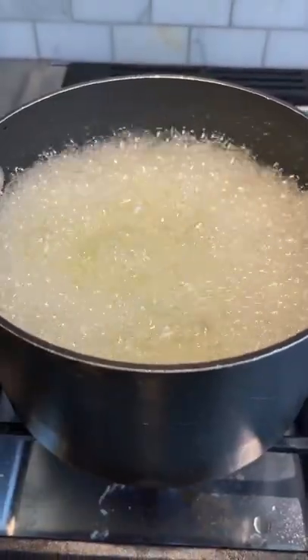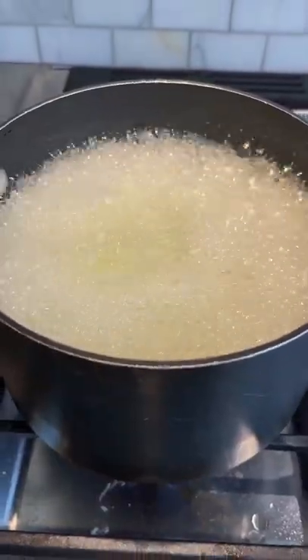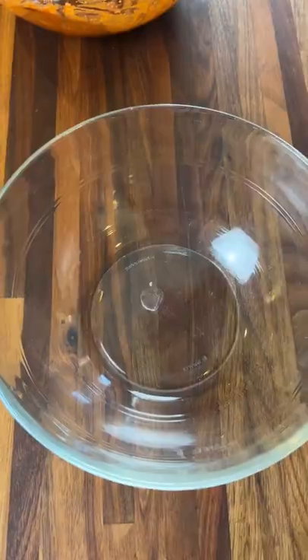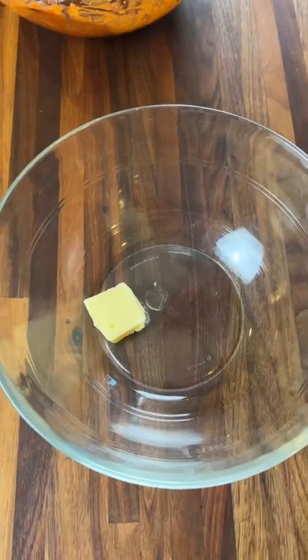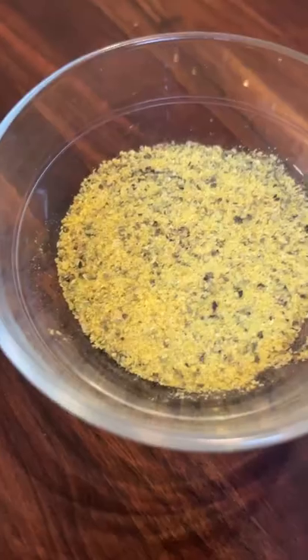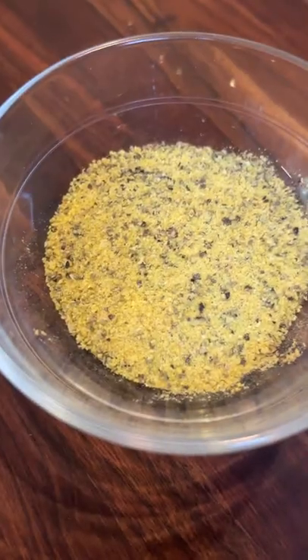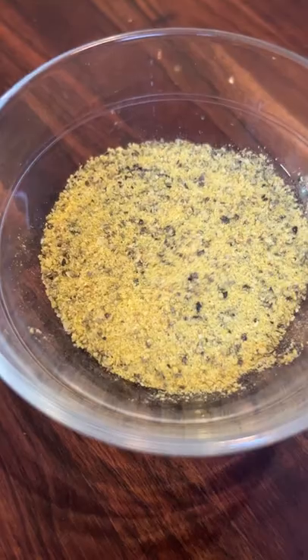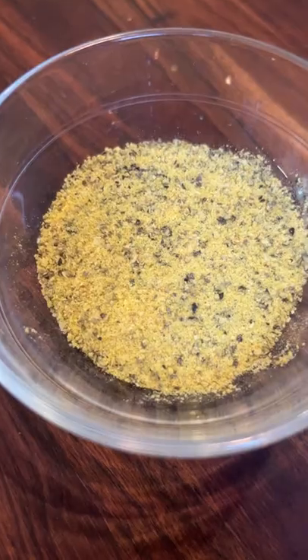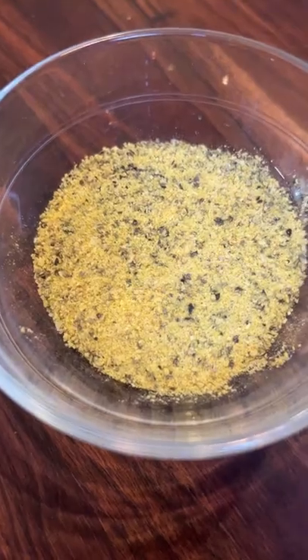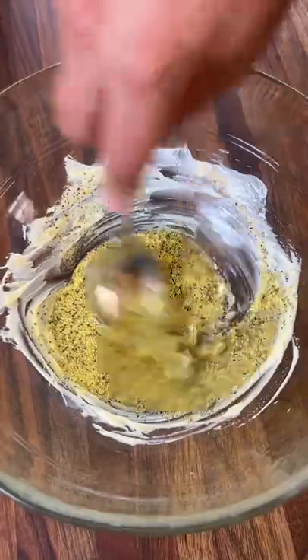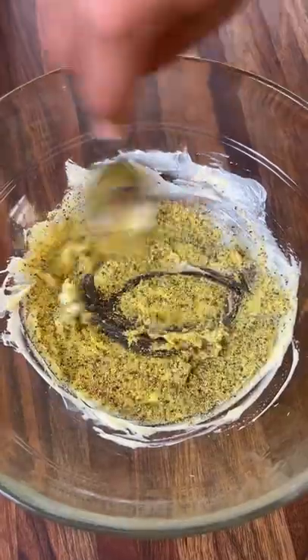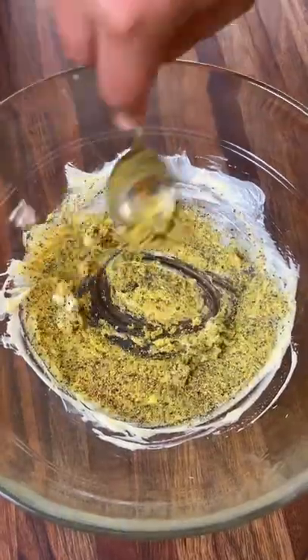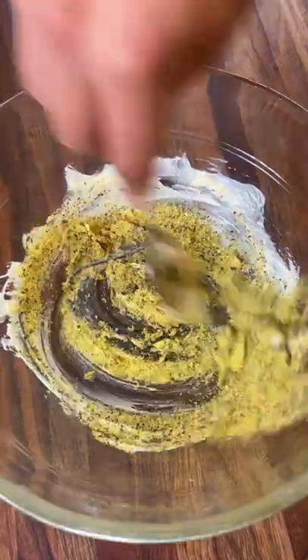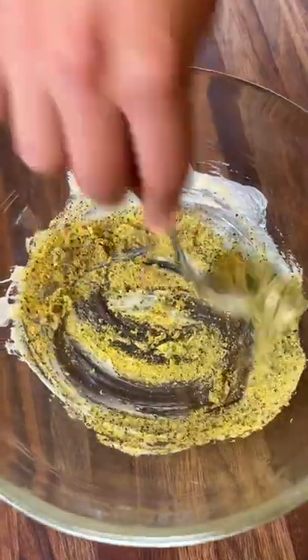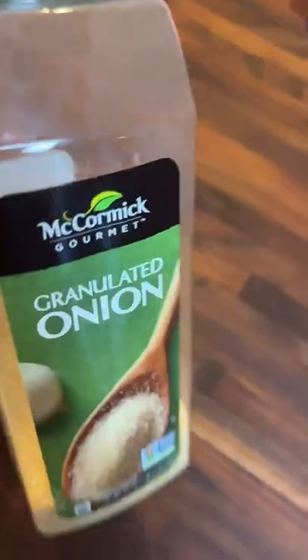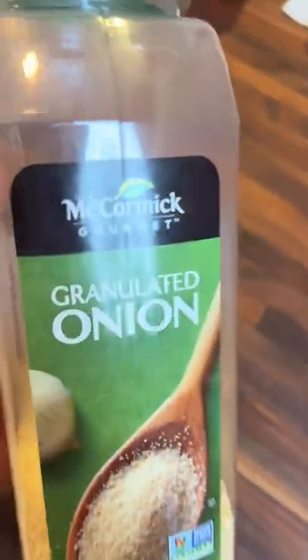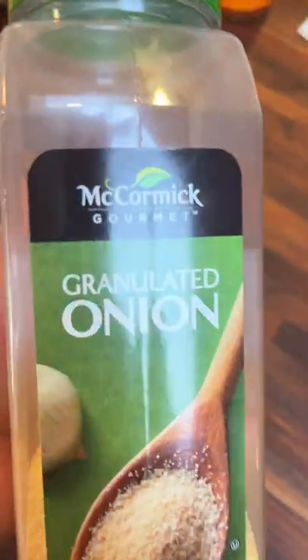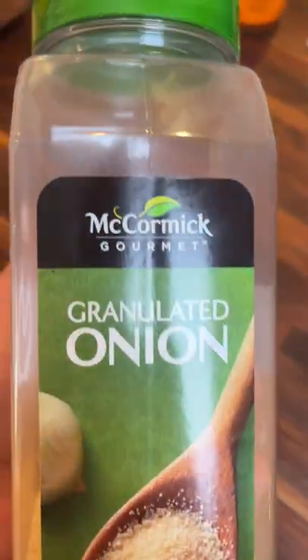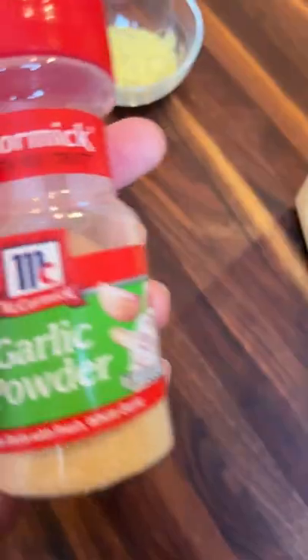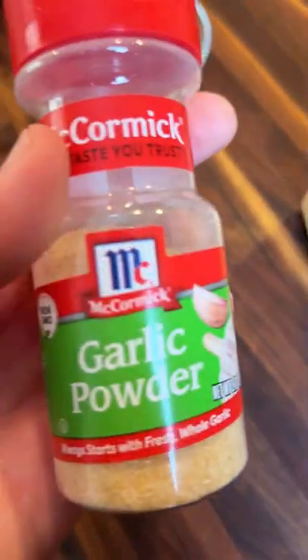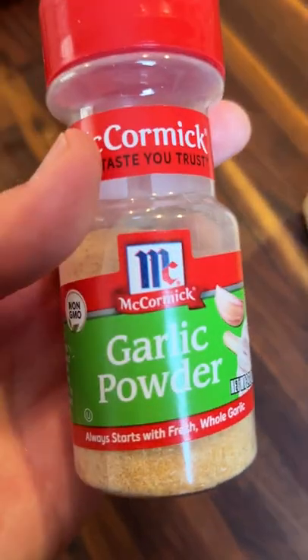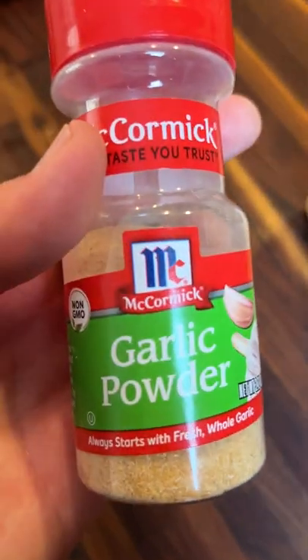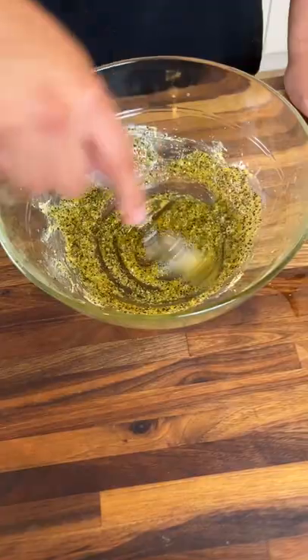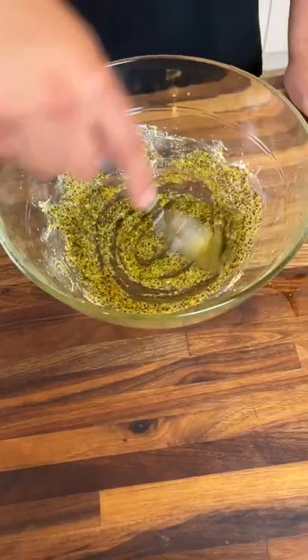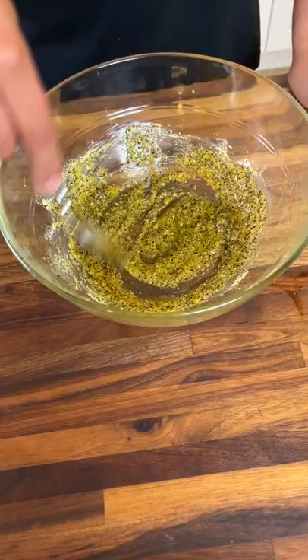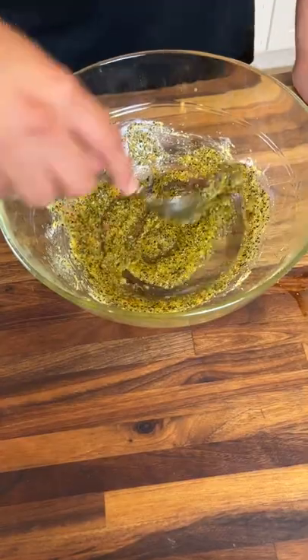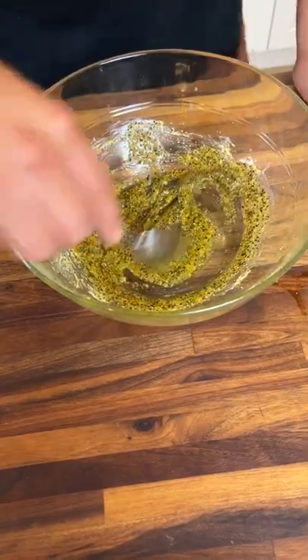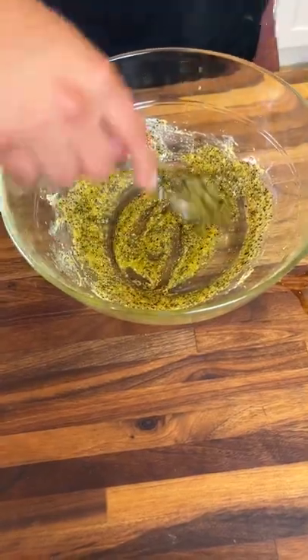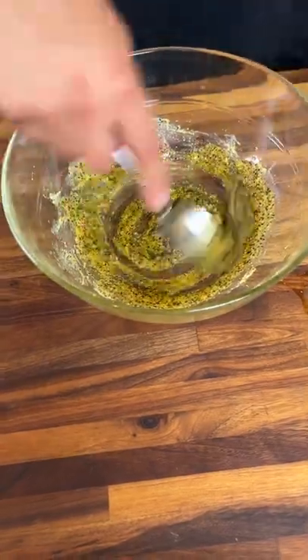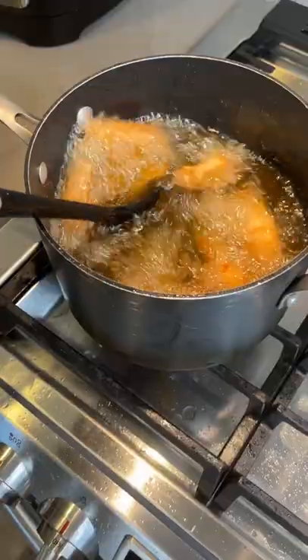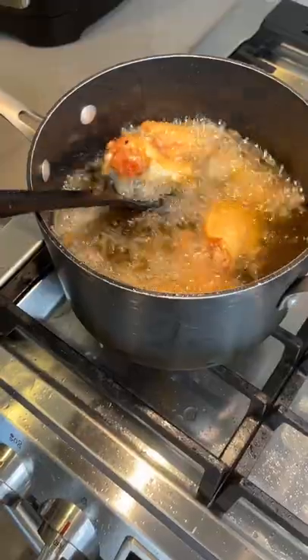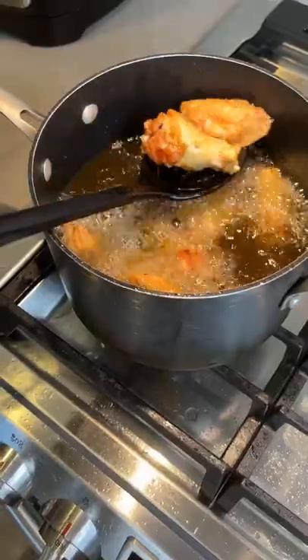While those are cooking, we can start on our sauce. Use a little bit of butter, lemon pepper seasoning, granulated onion, garlic powder, as well as a little bit of the frying oil.